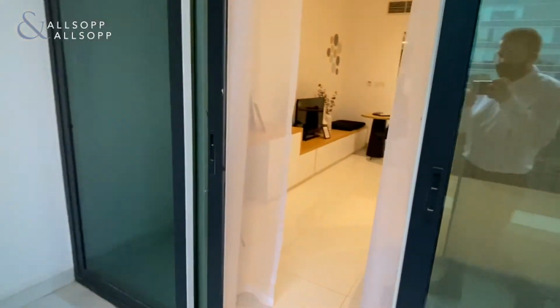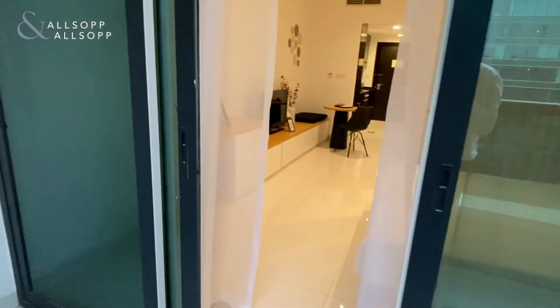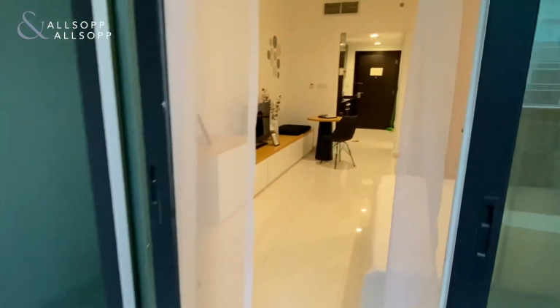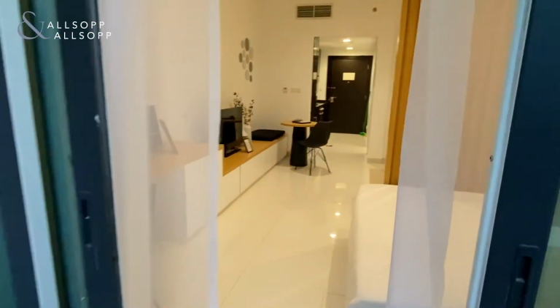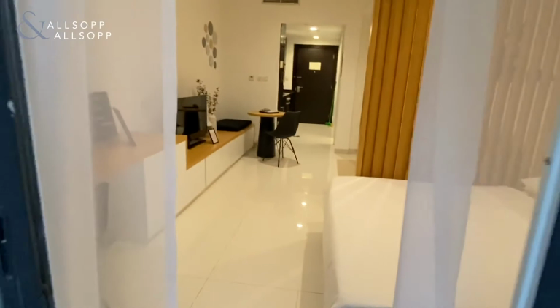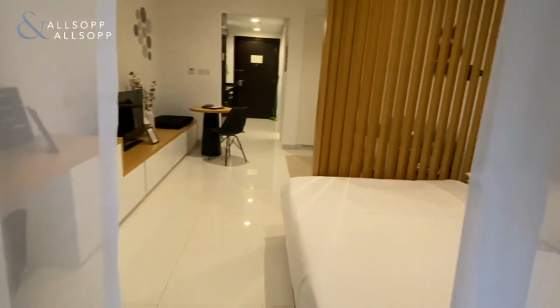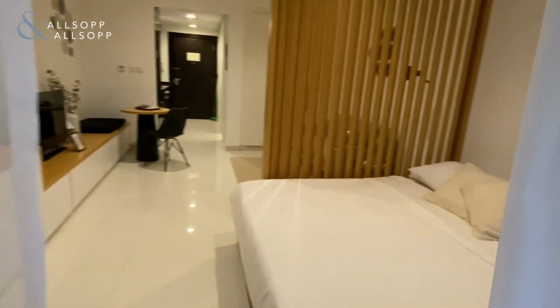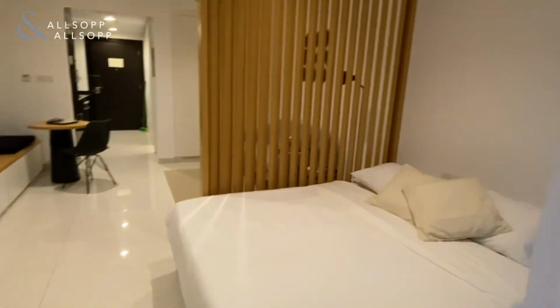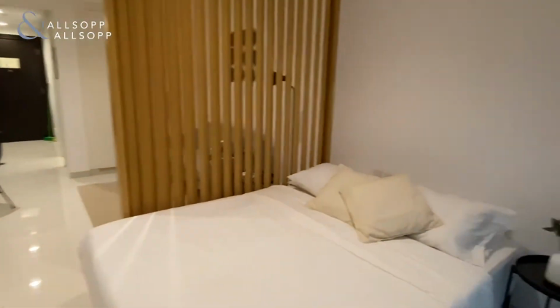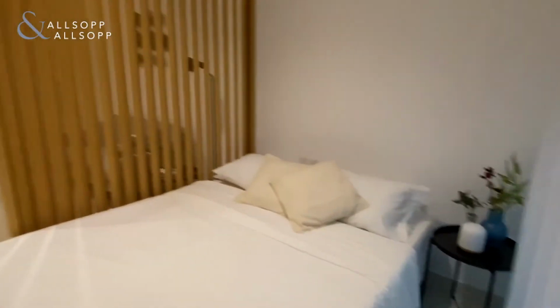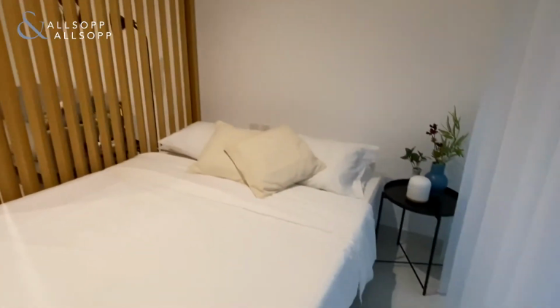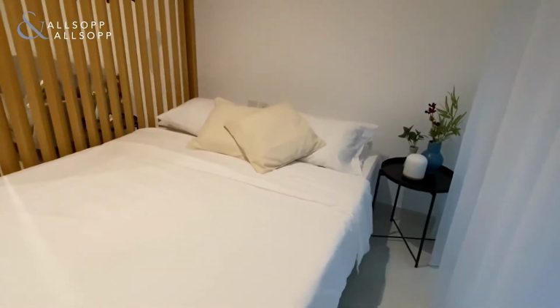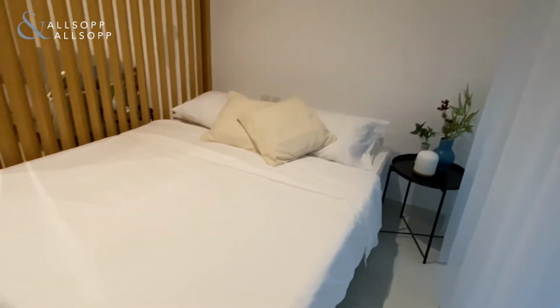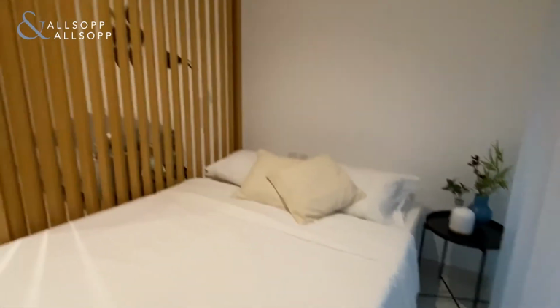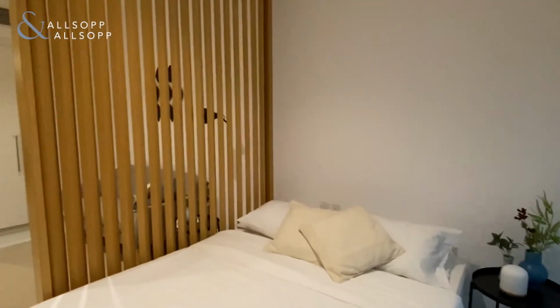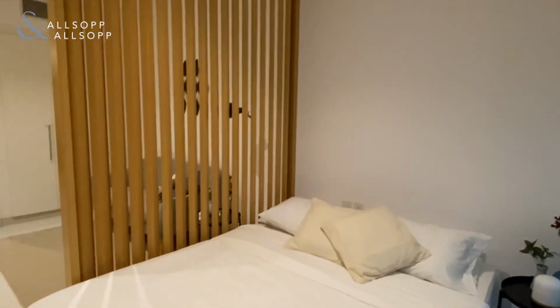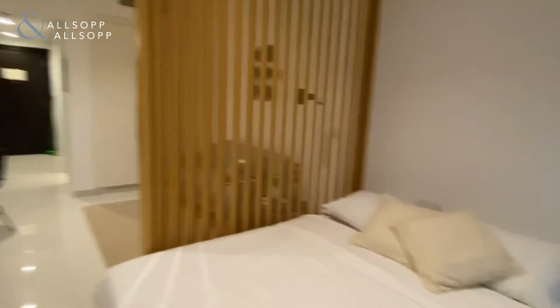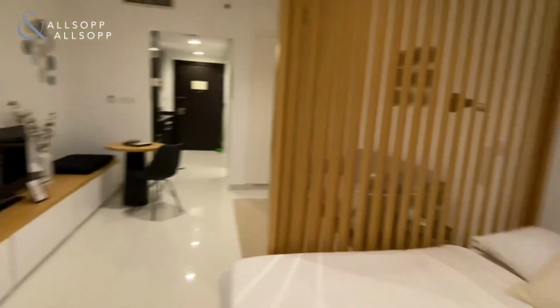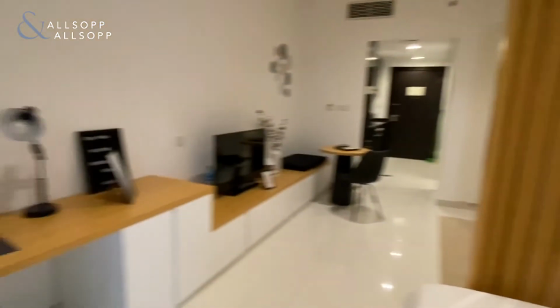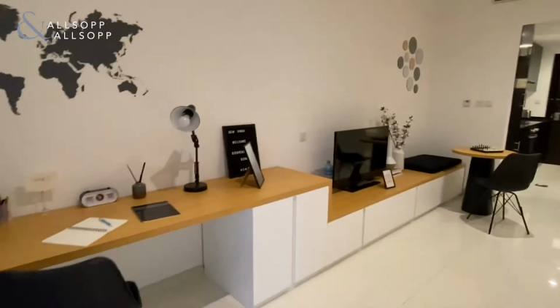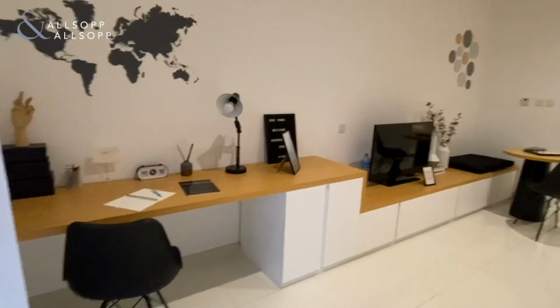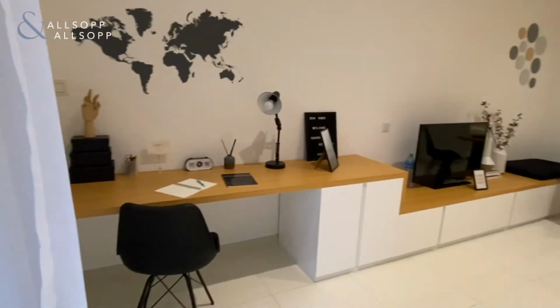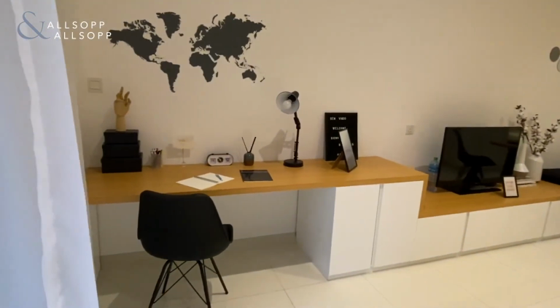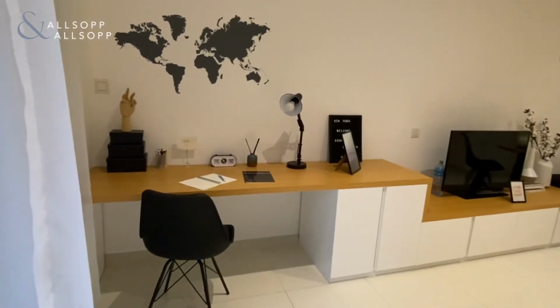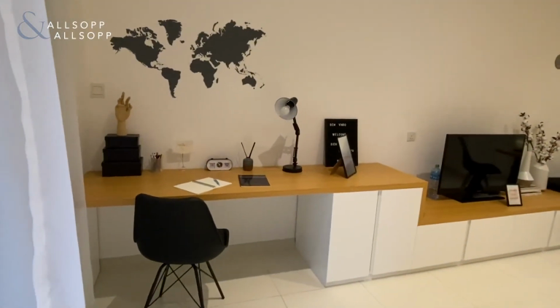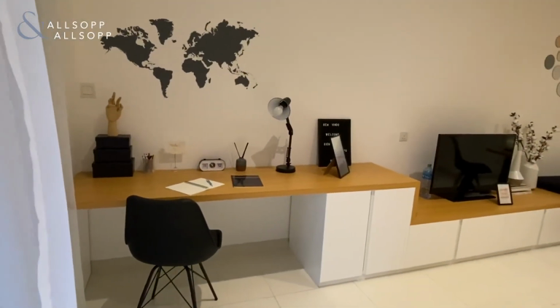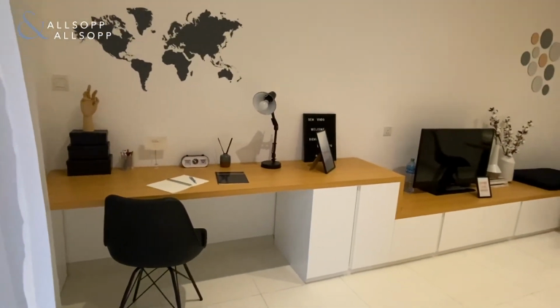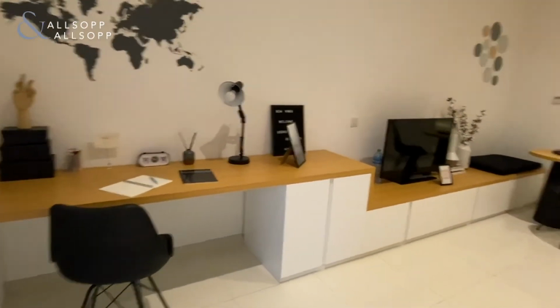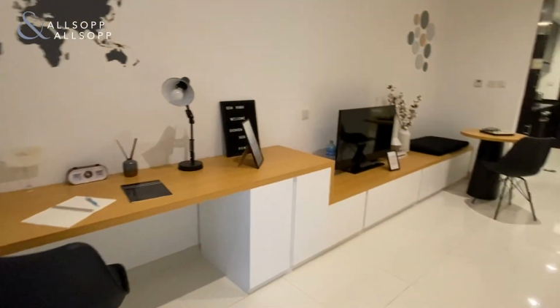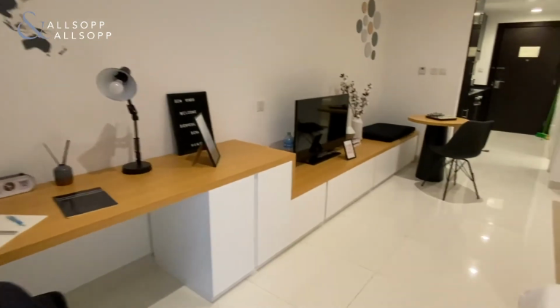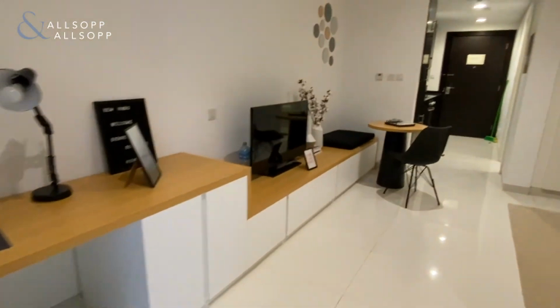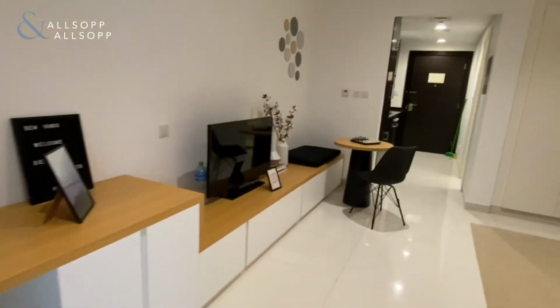This is a brand new listing, newly renovated, very modern and stylish — a one-of-a-kind apartment with lots and lots of space.